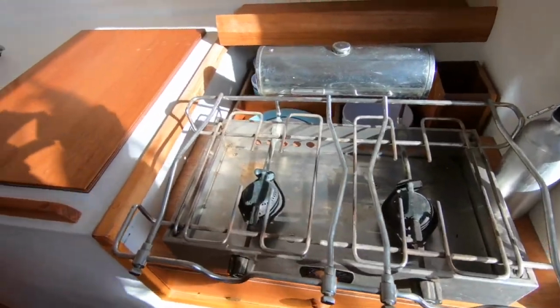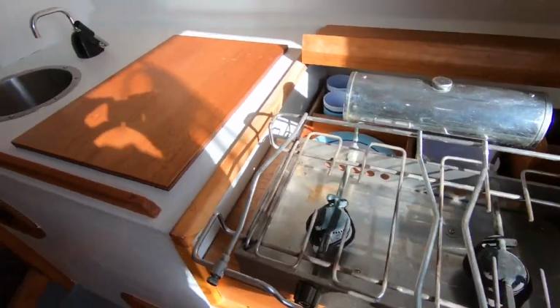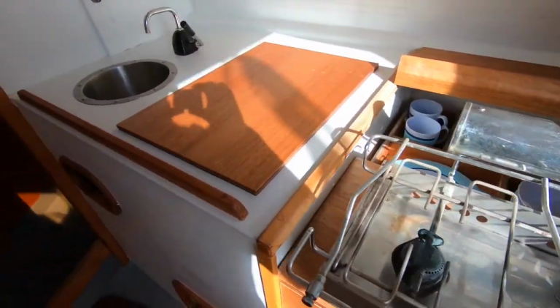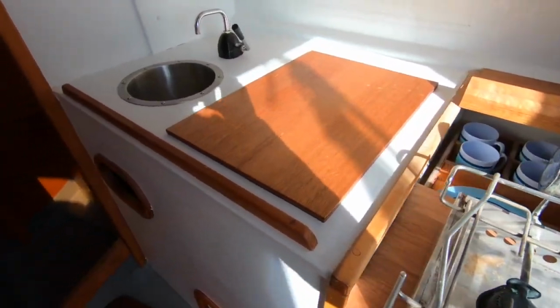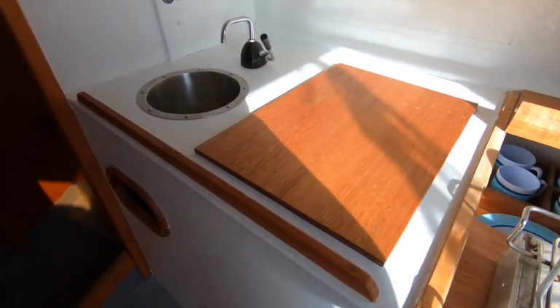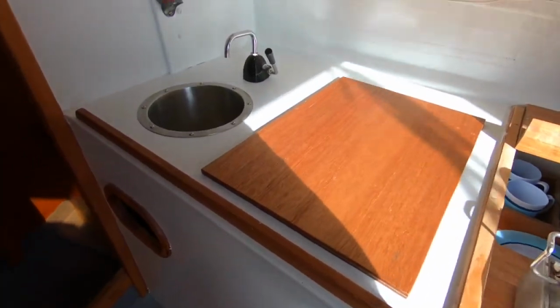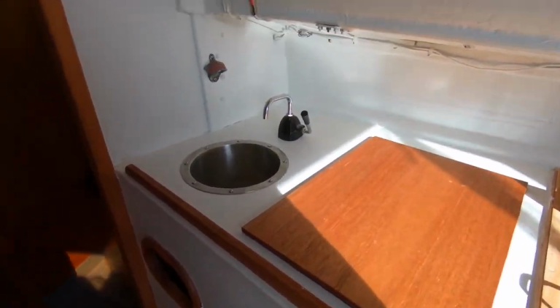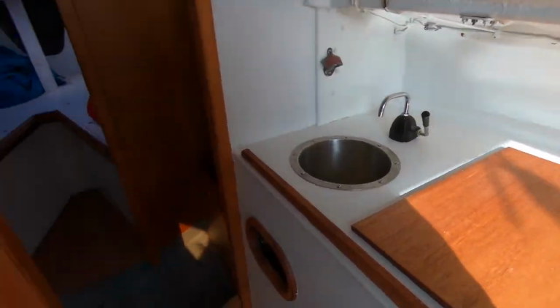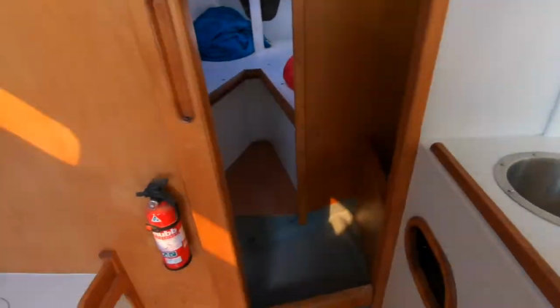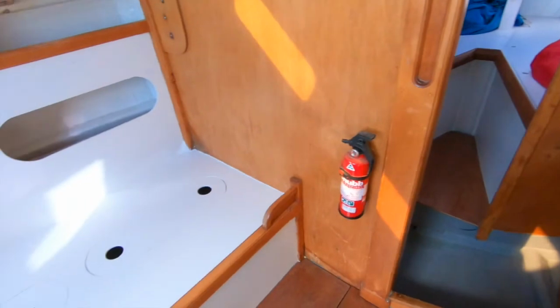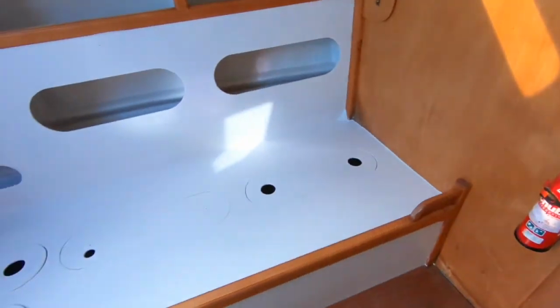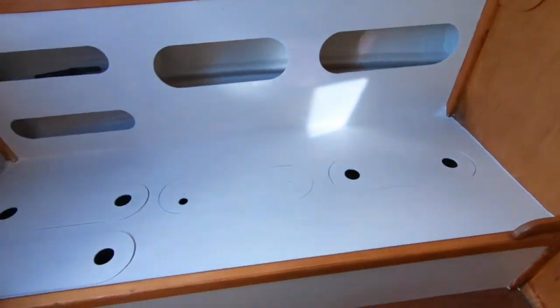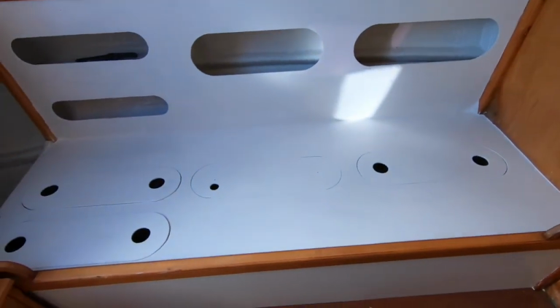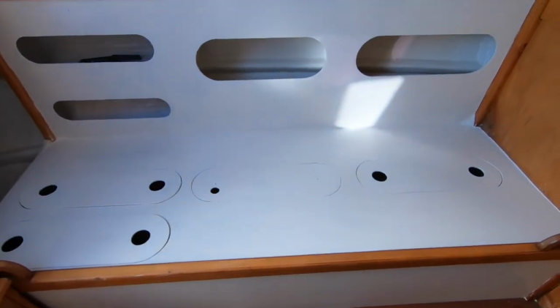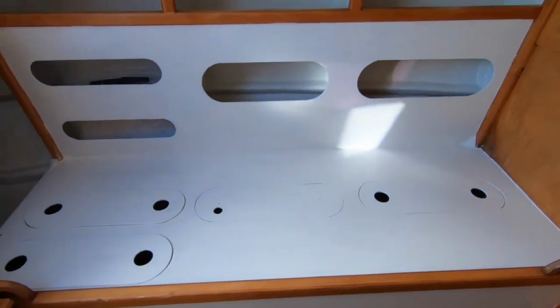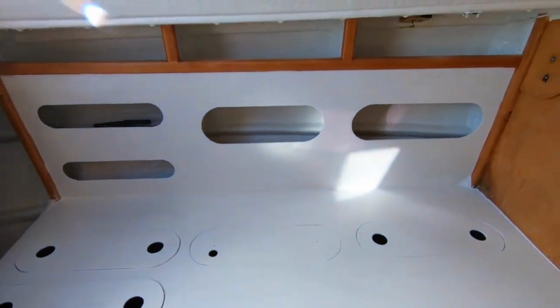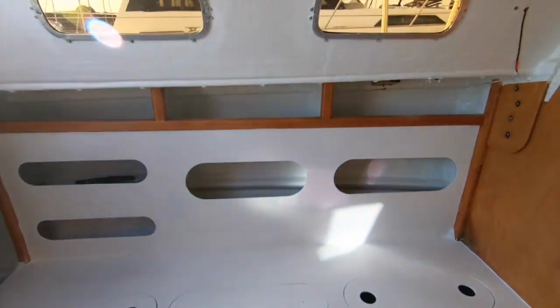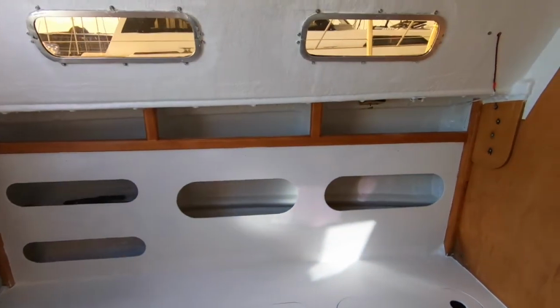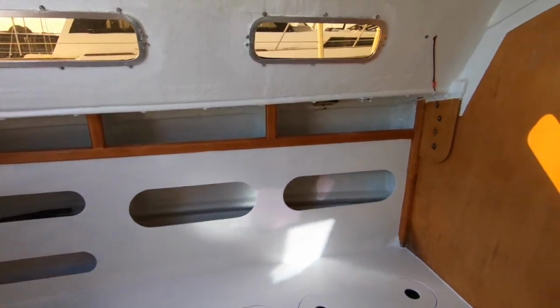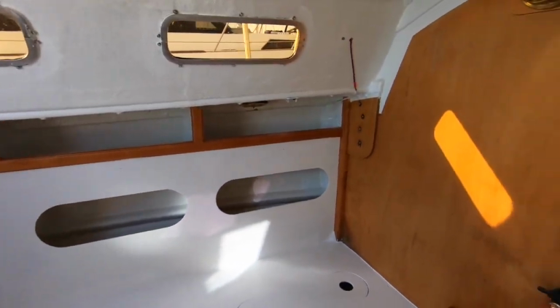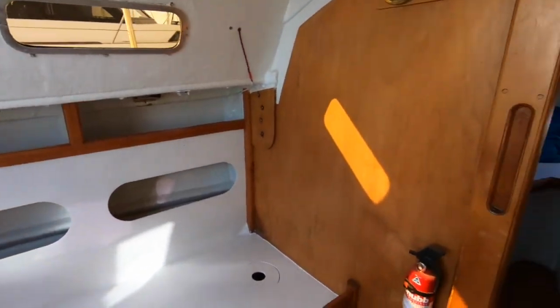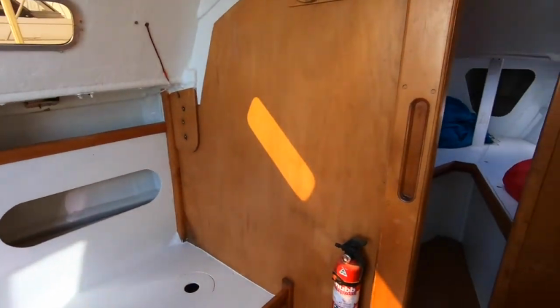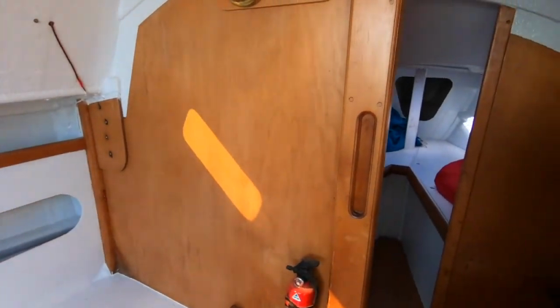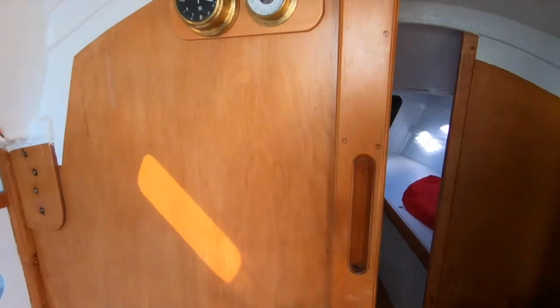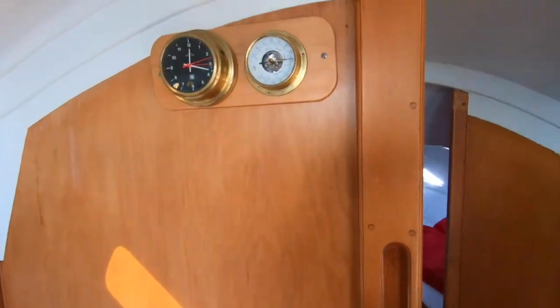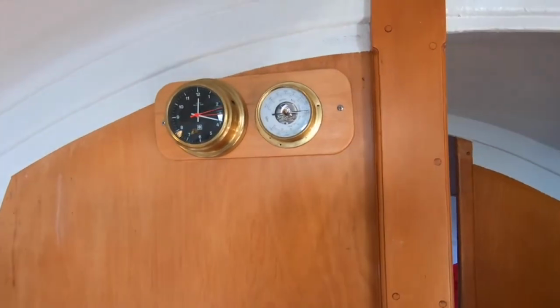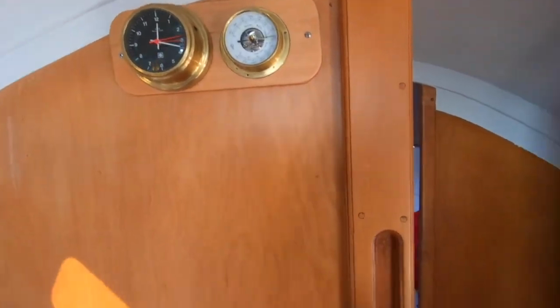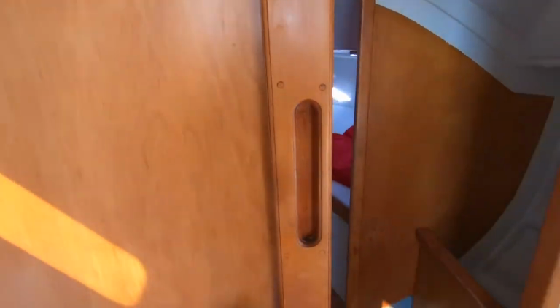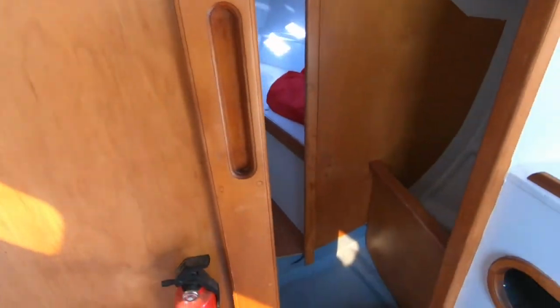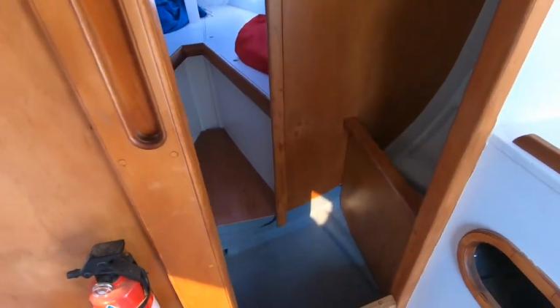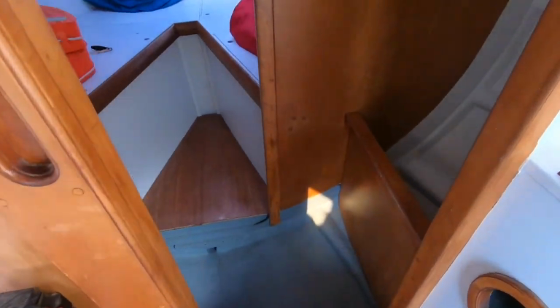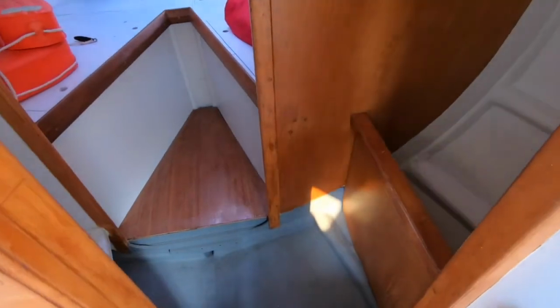It's had a couple of owners over the recent years and the current owner has just put the boat through an intensive refit. It really does look excellent and it's a credit to him and his workmanship the way the boat is presented.